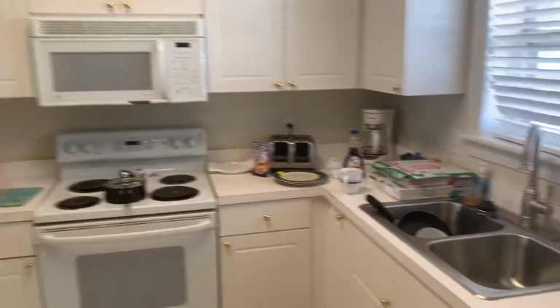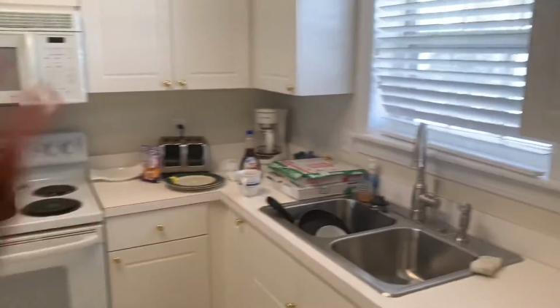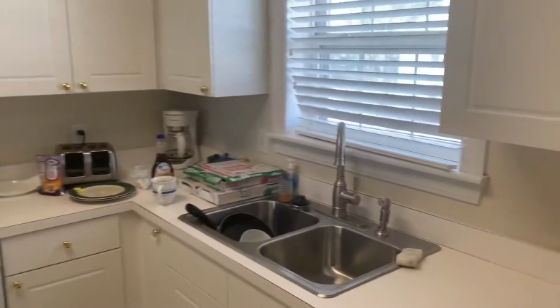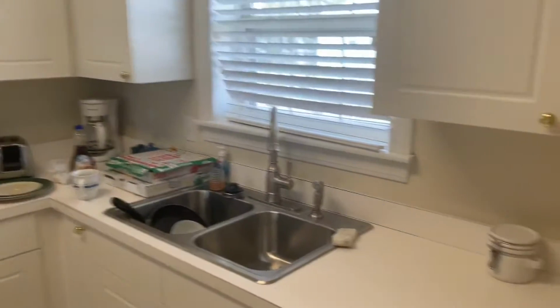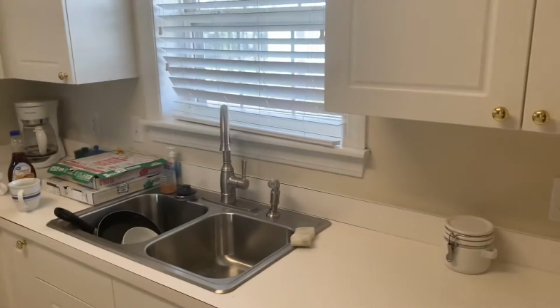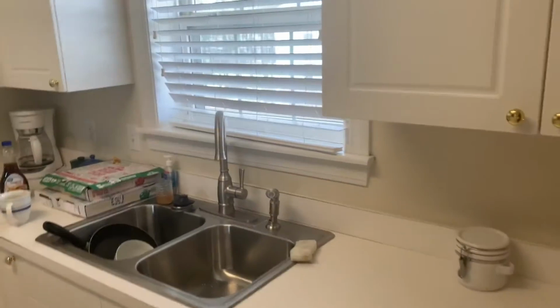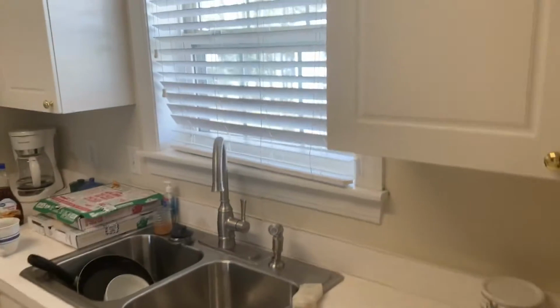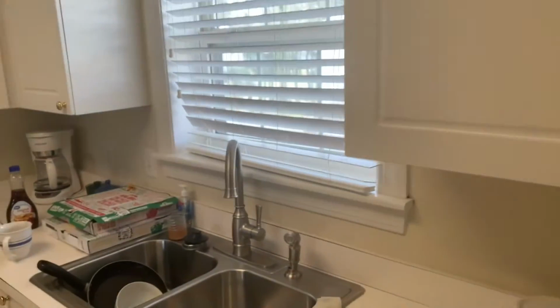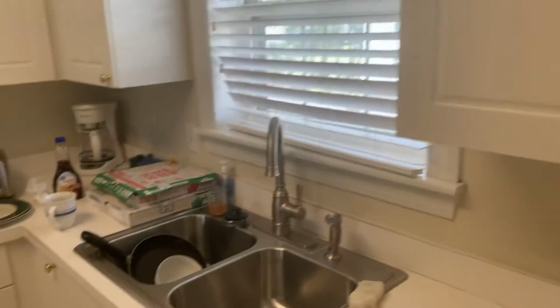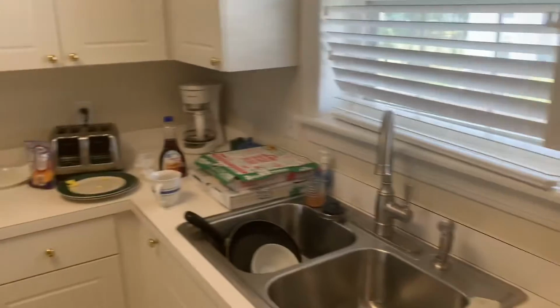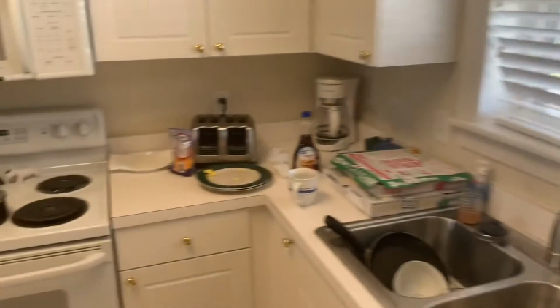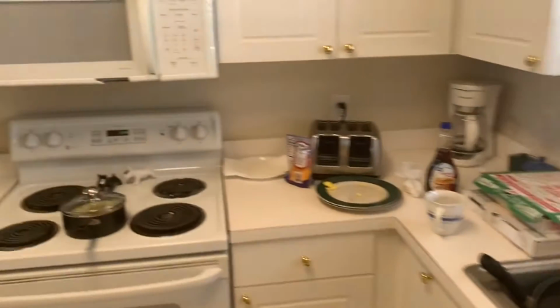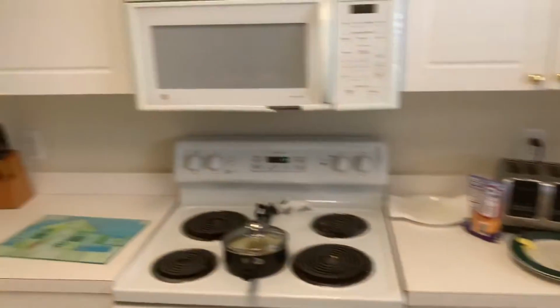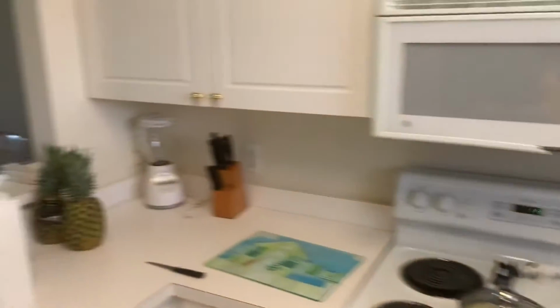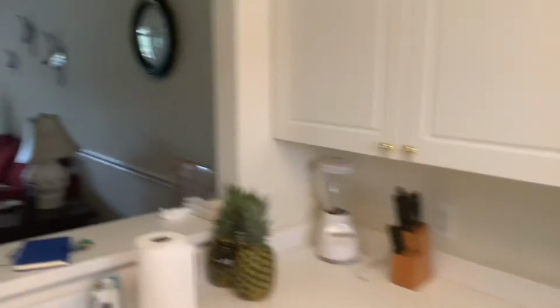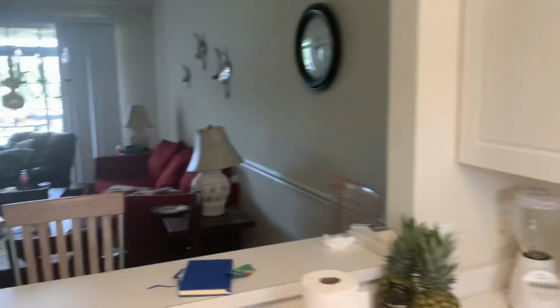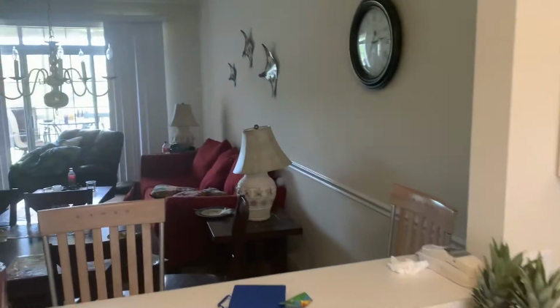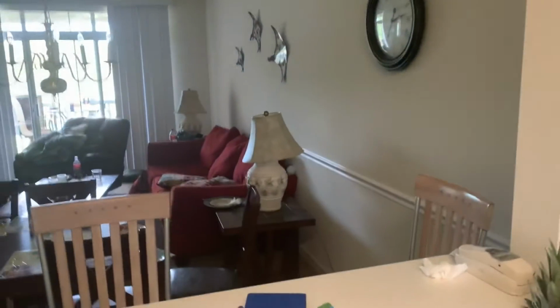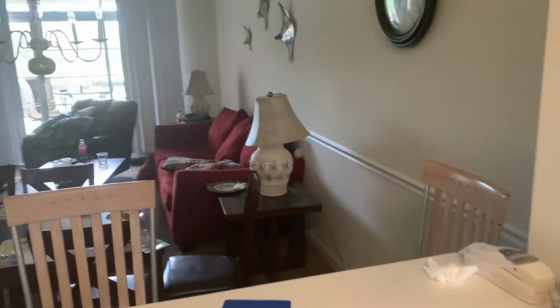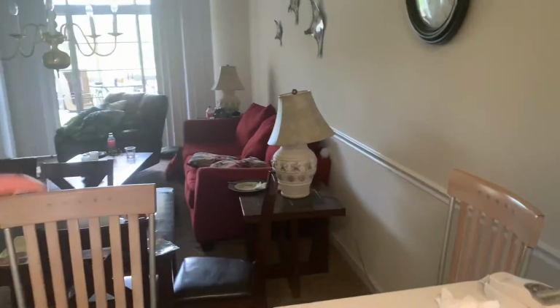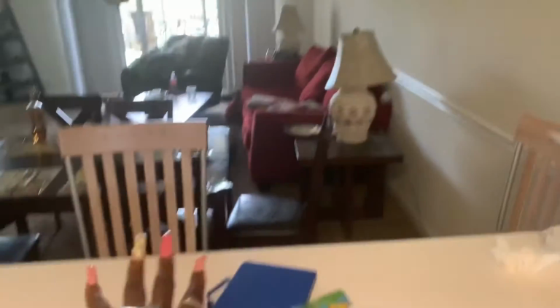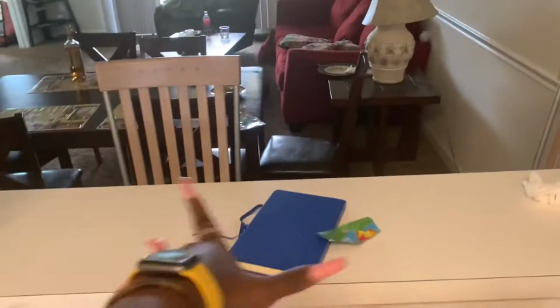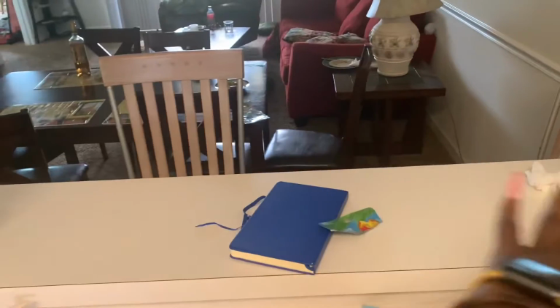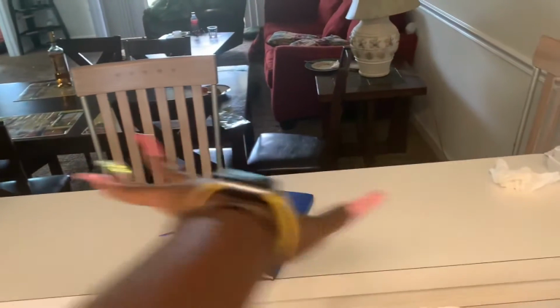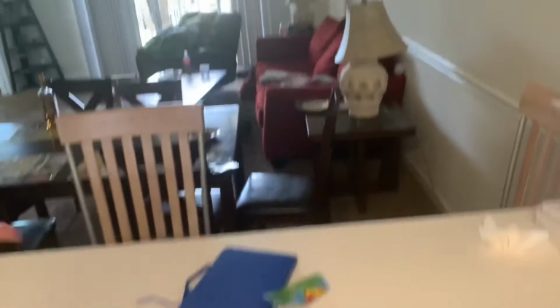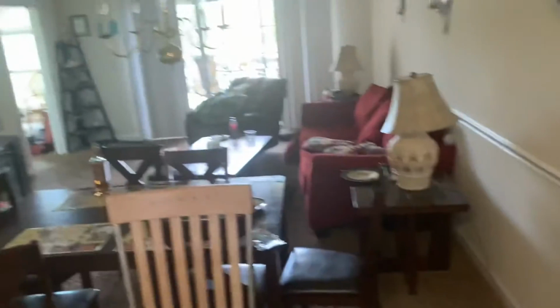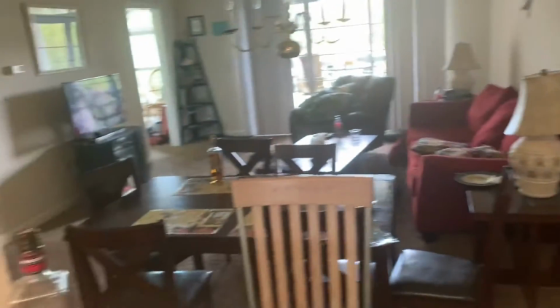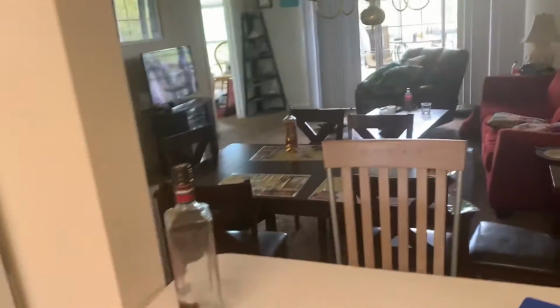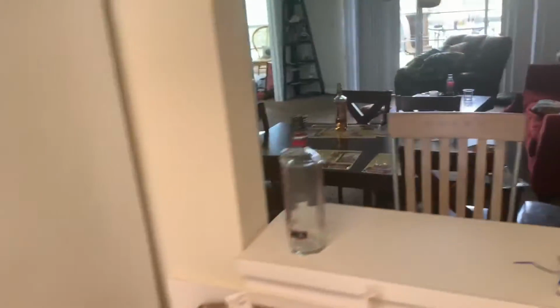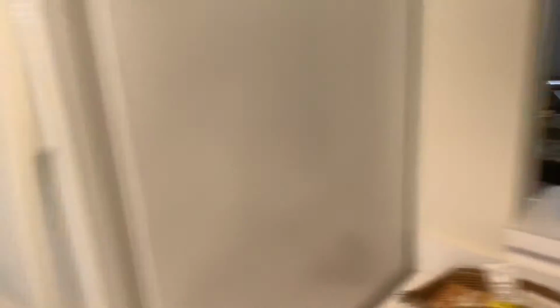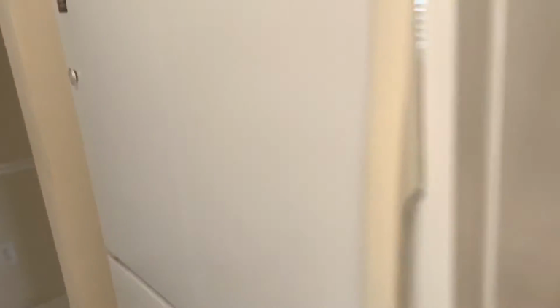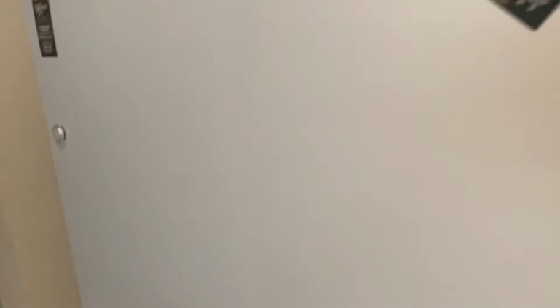Excuse the mess and the dishes — we cooked breakfast this morning and had pizza a few days ago. This is the kitchen. Then you come right here and have an outlook window, kind of a place to eat, then you have the dining table and the refrigerator.